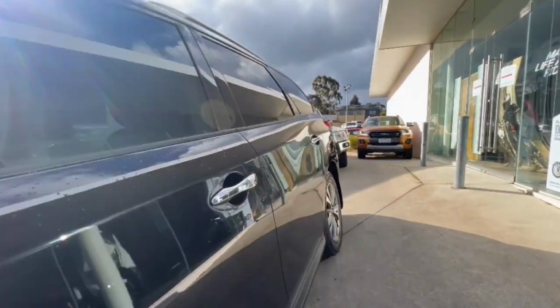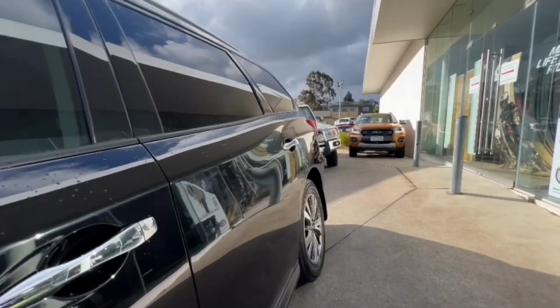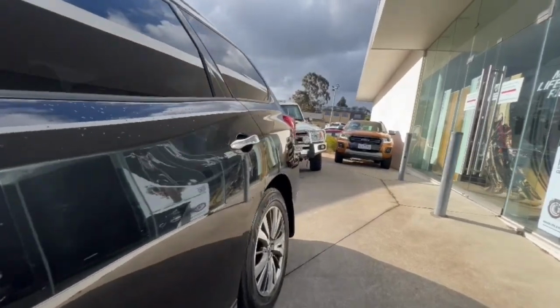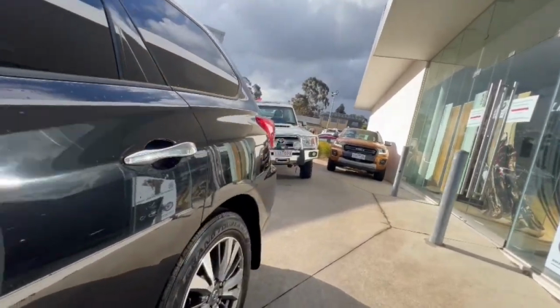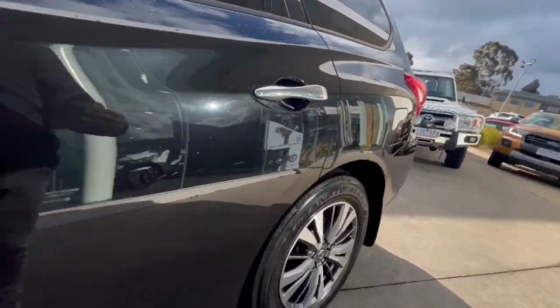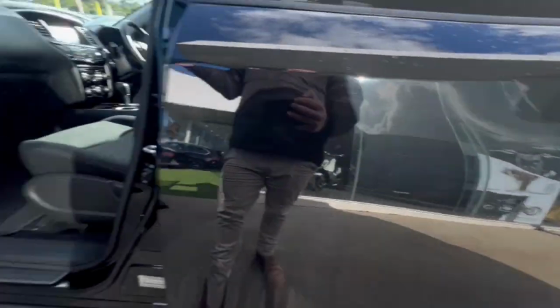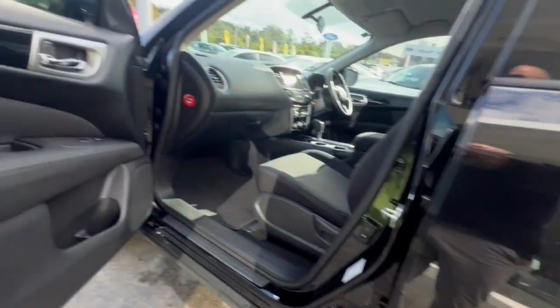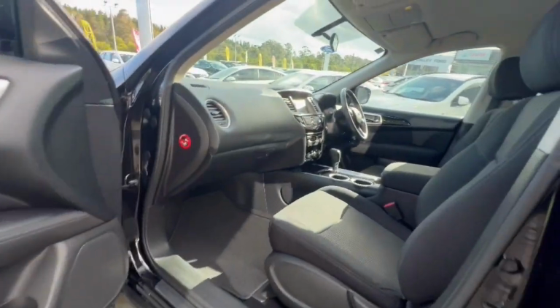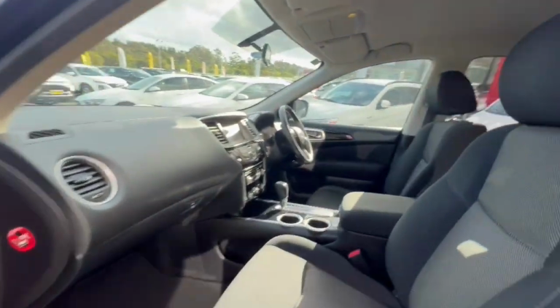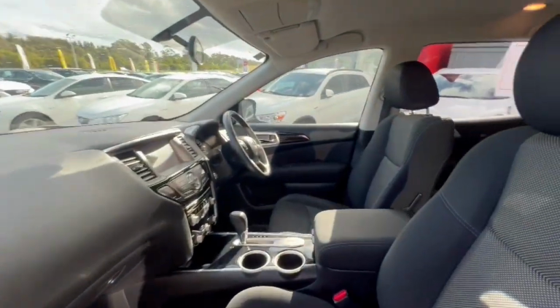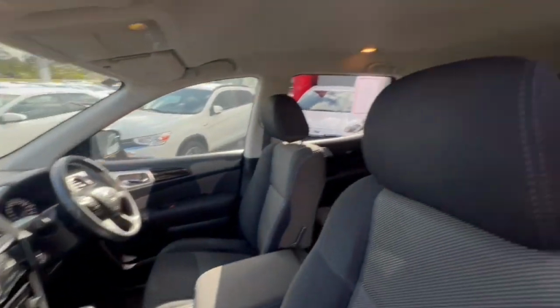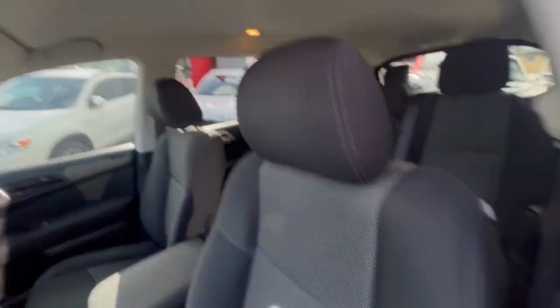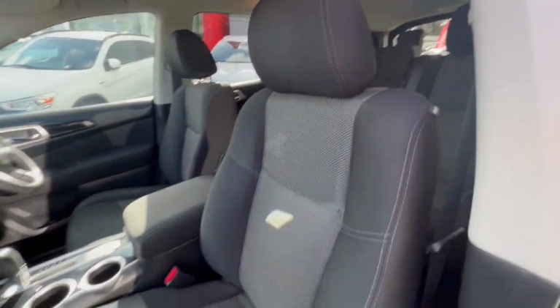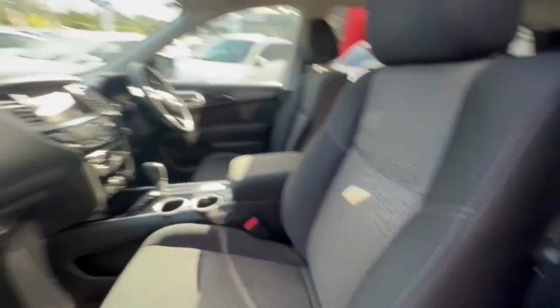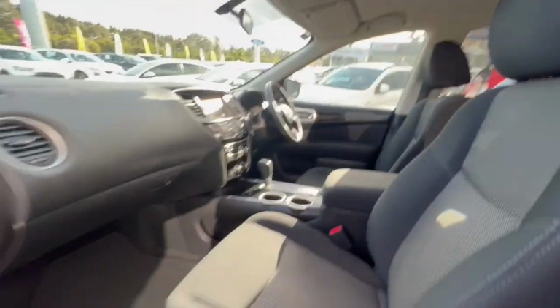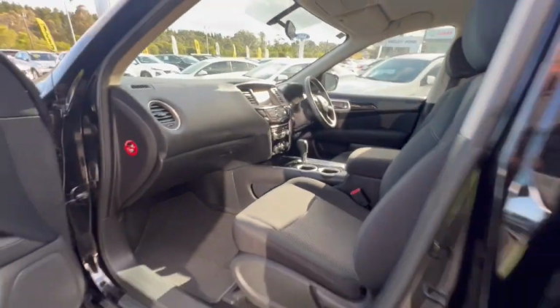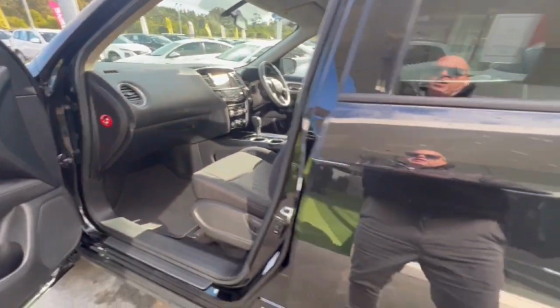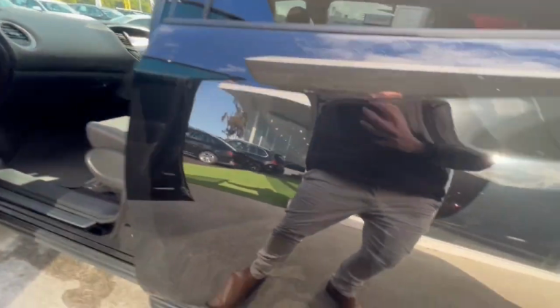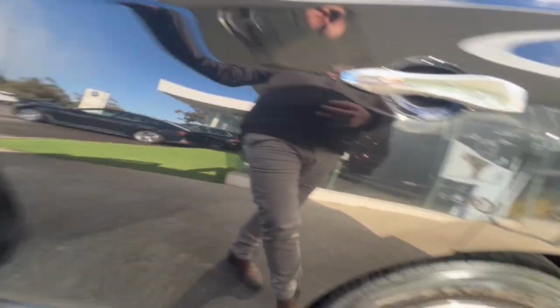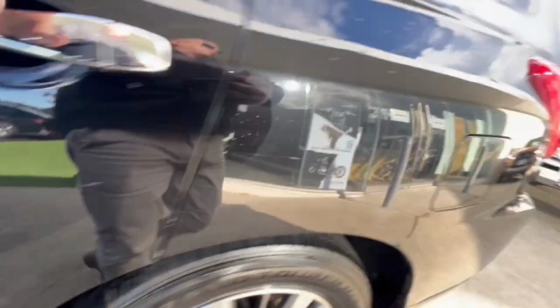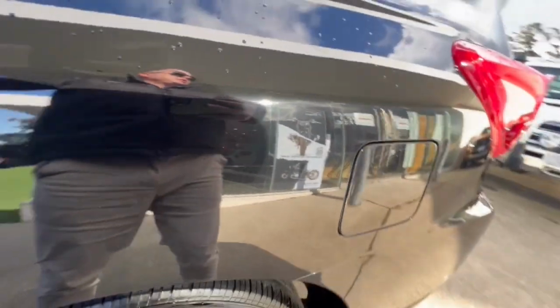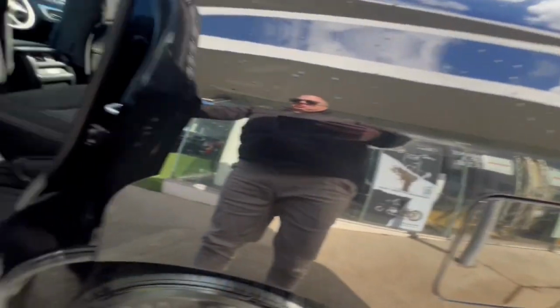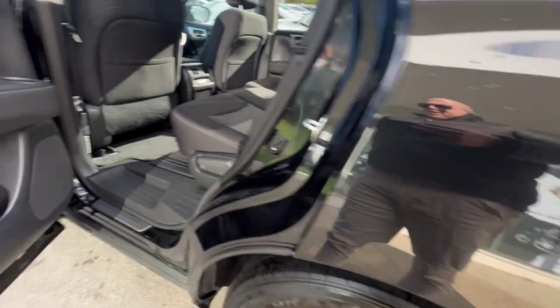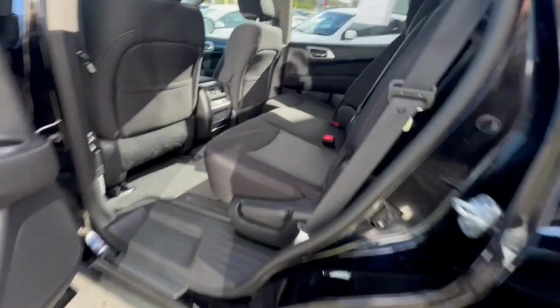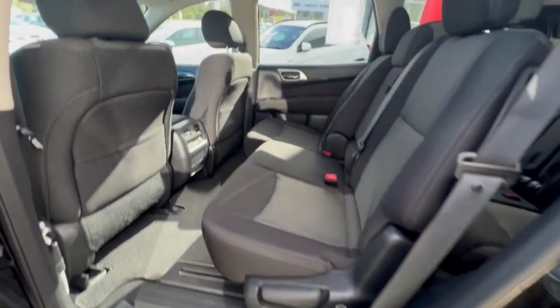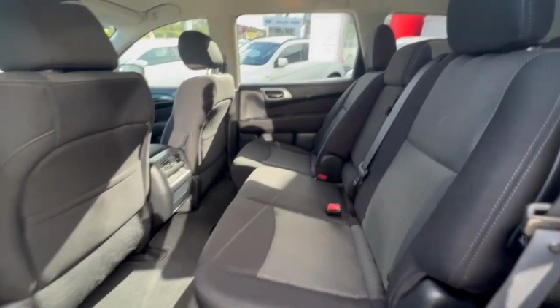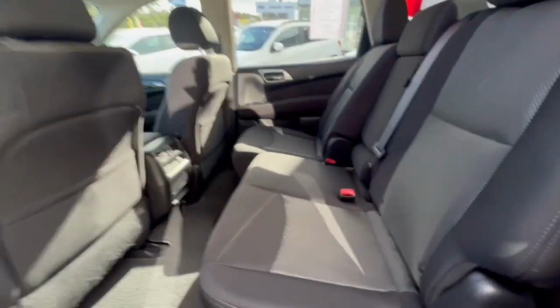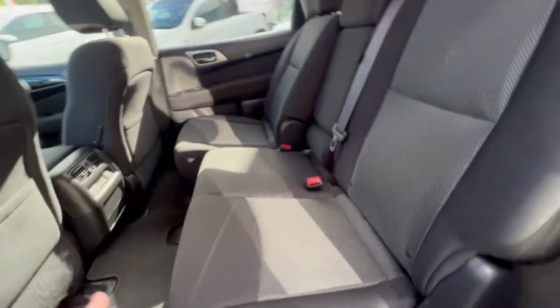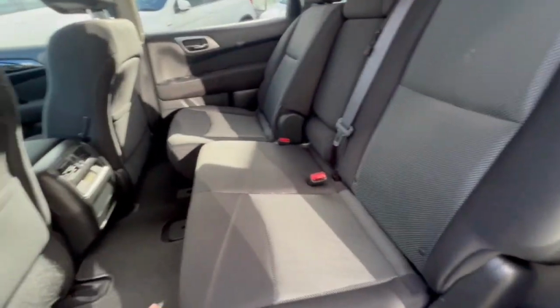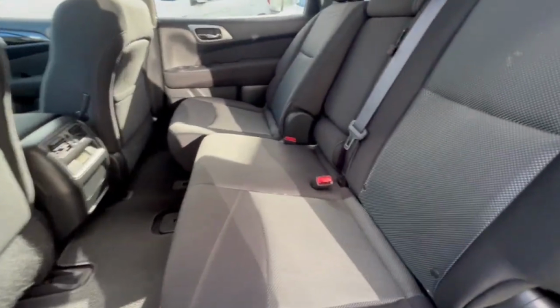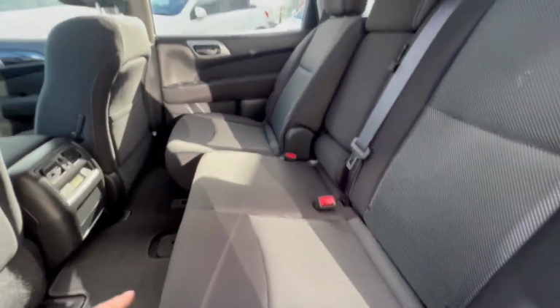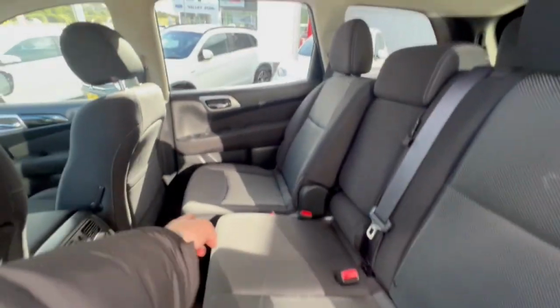It also has tints and windows, and you've got the cloth trim — really nice in the trim — and it does have your carpet mats as well. Jumping through in the back, huge amounts of space. These seats fold, slide forward and backwards.